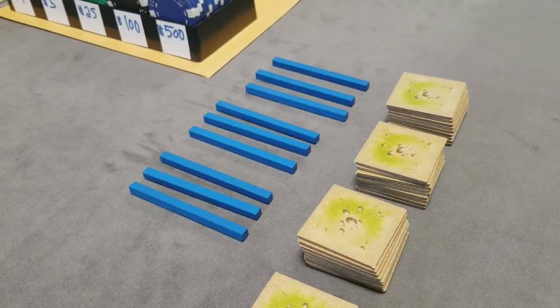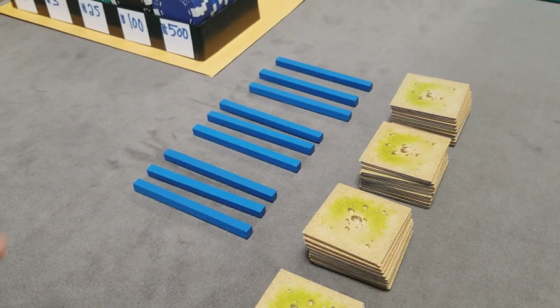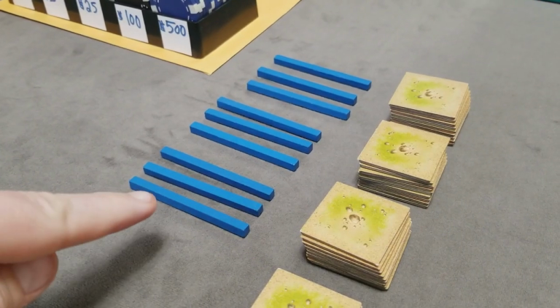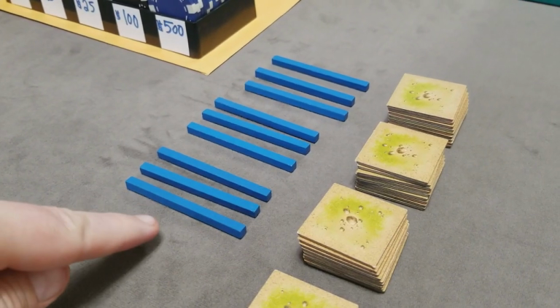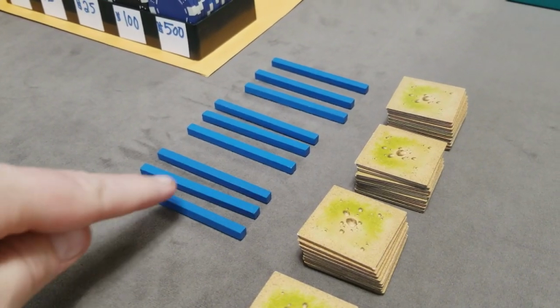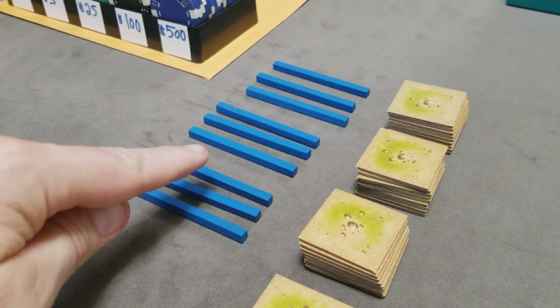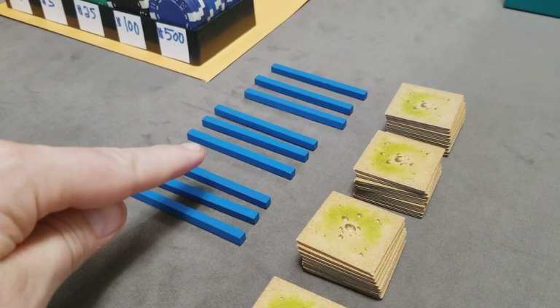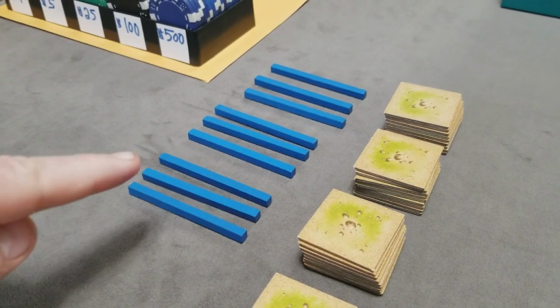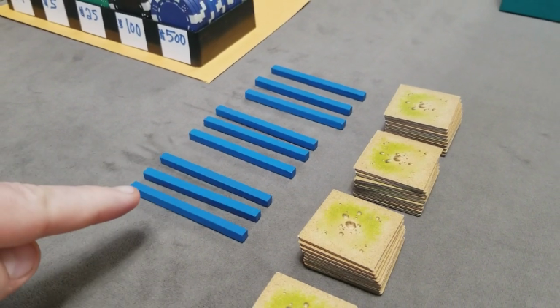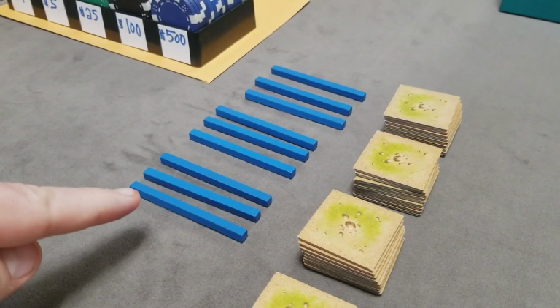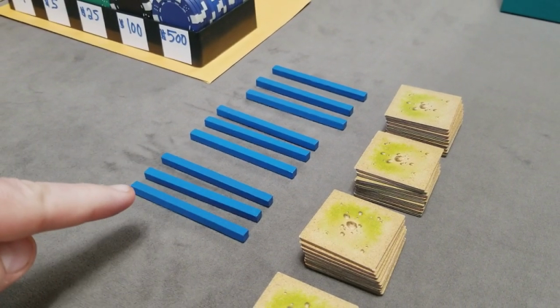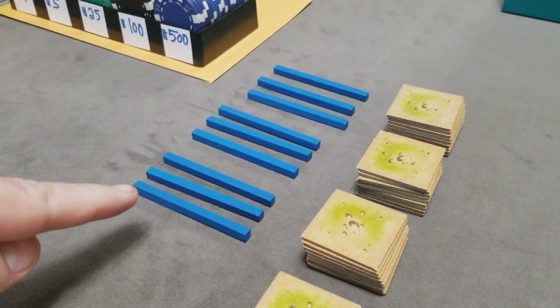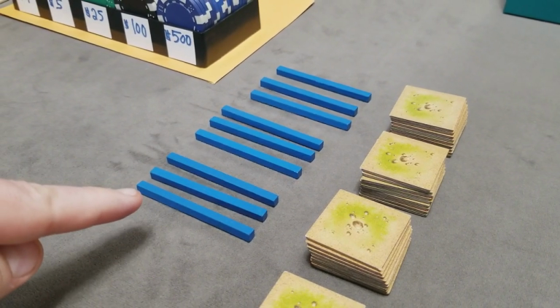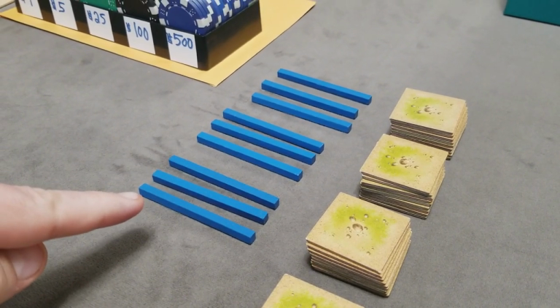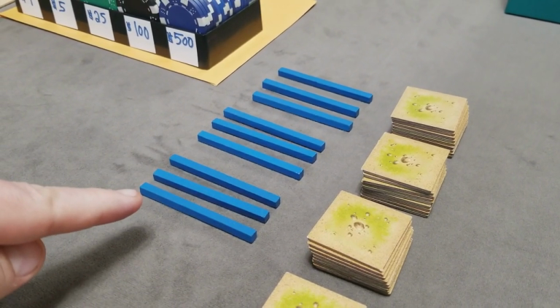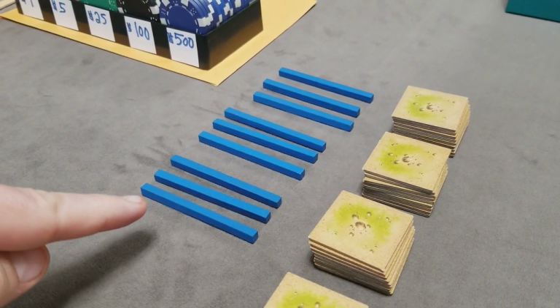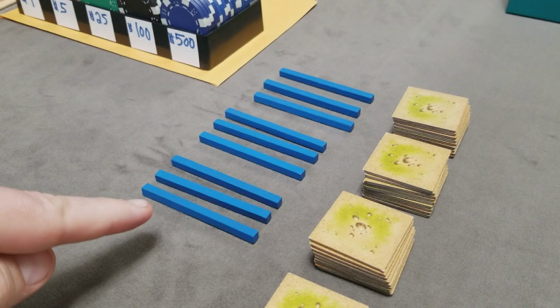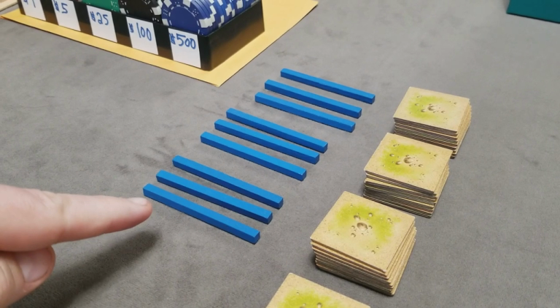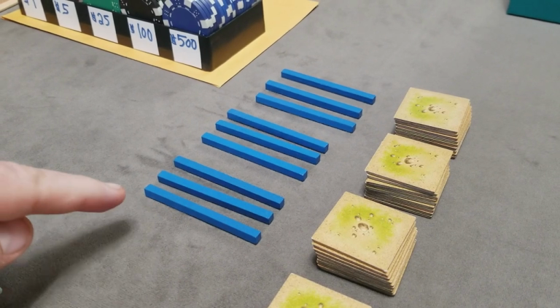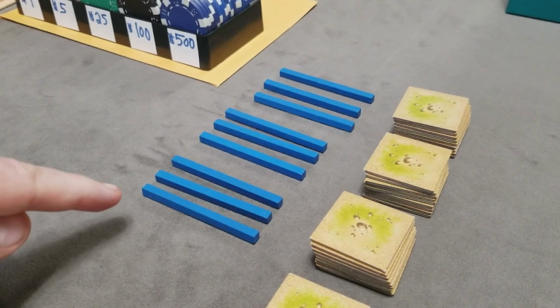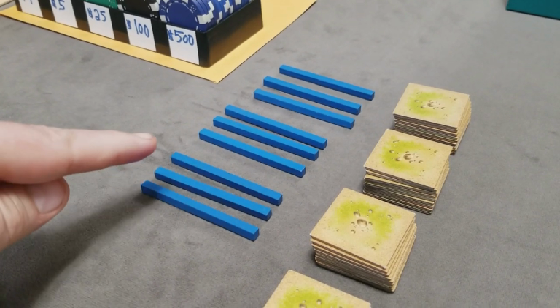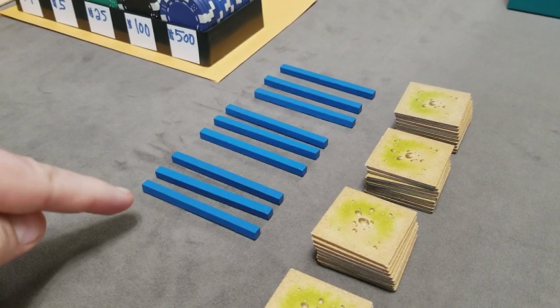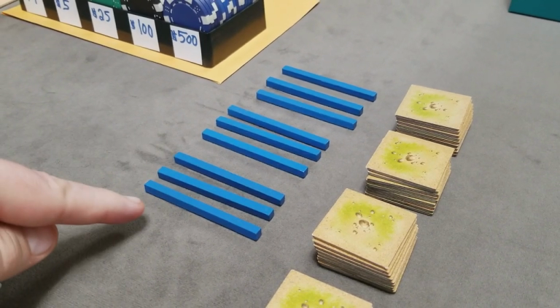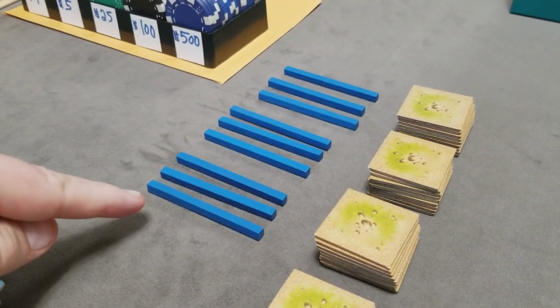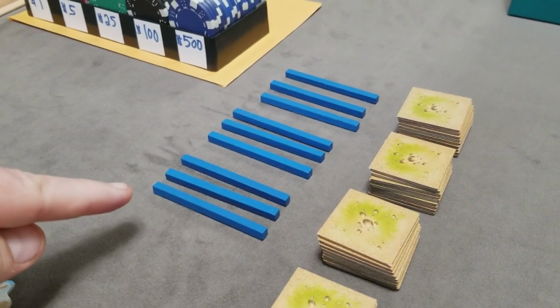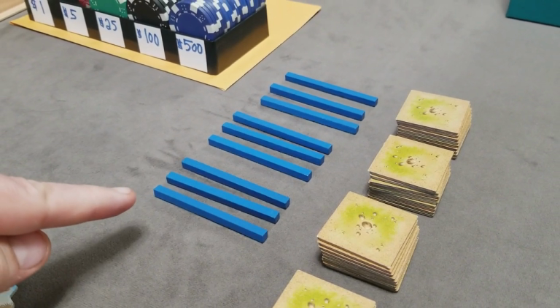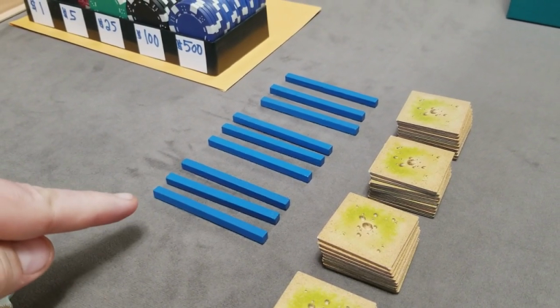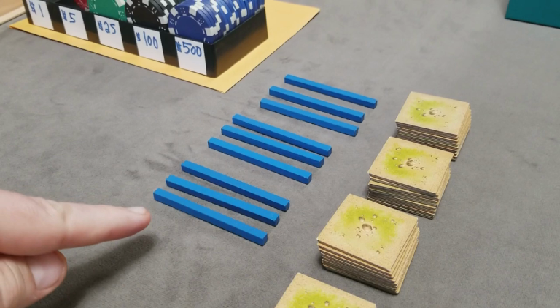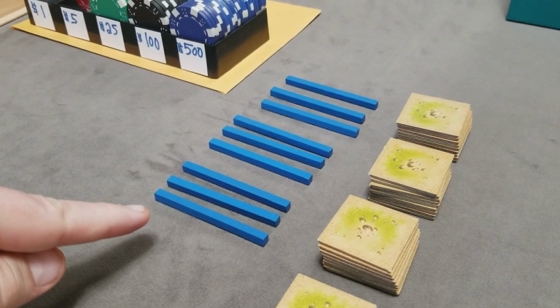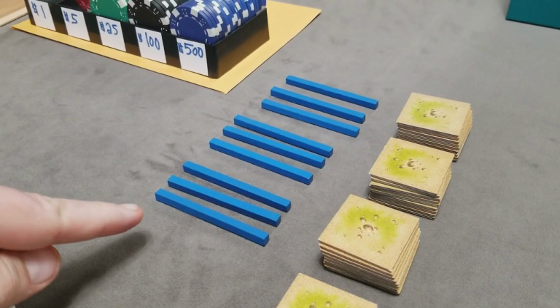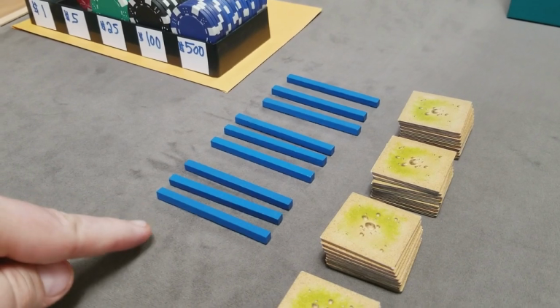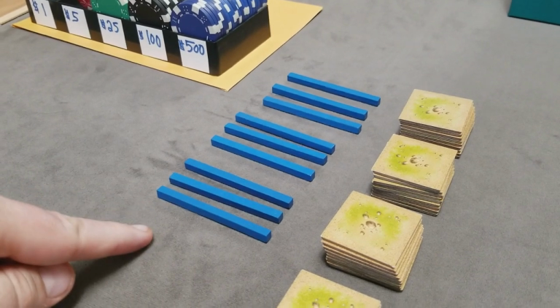Next, set out the extra irrigation markers — these serve as a timer for the game. In a 5-player game, use 9 irrigation markers. In a 3 or 4-player game, you would use 11.